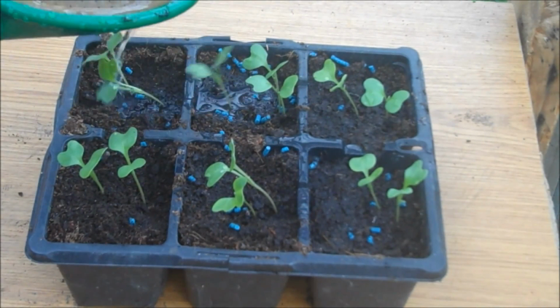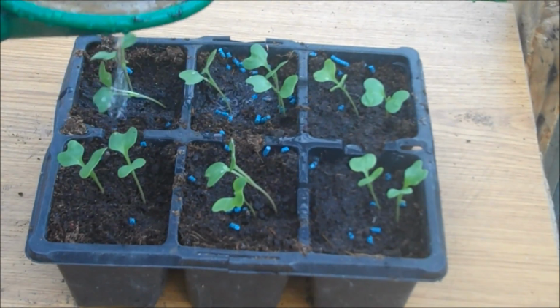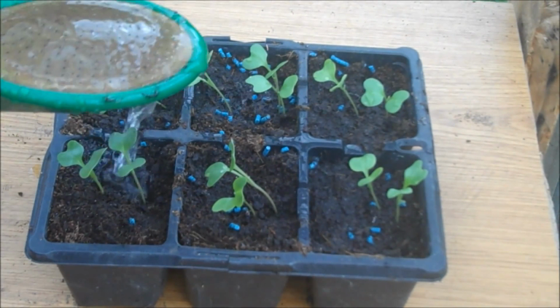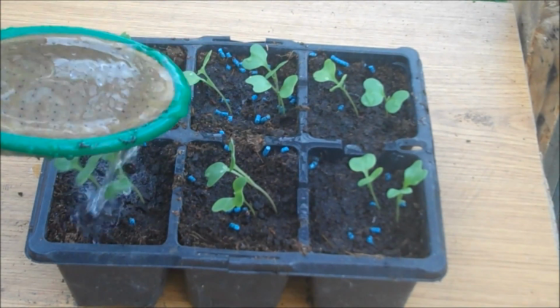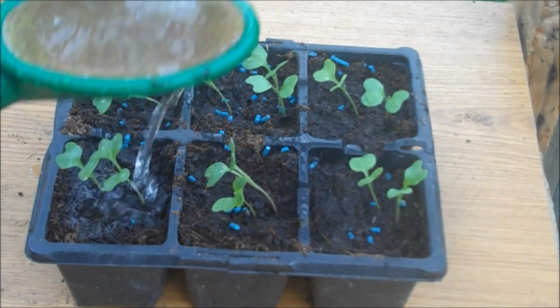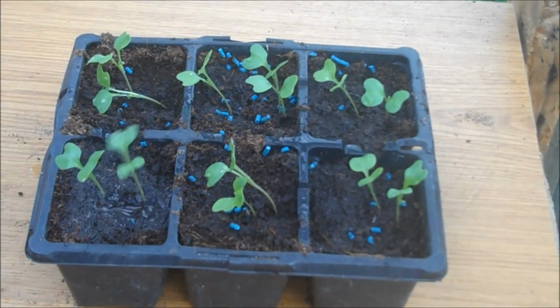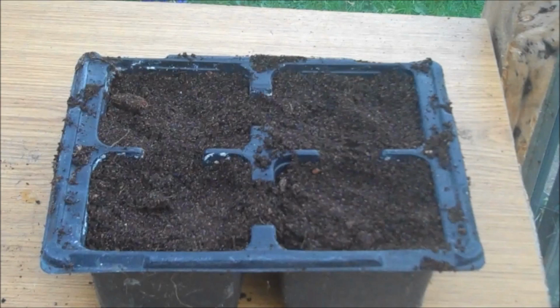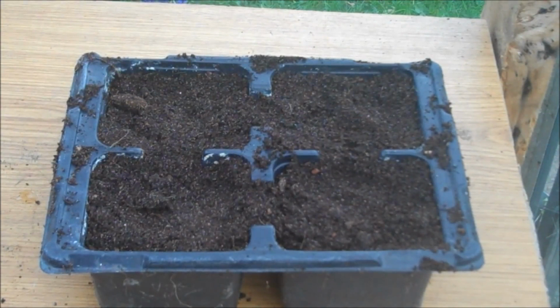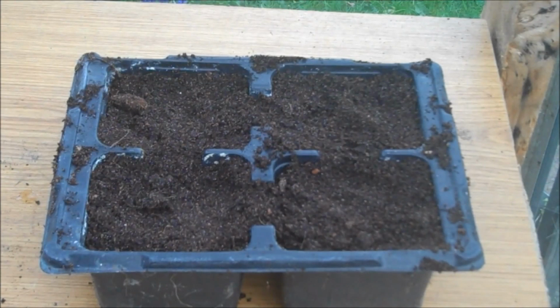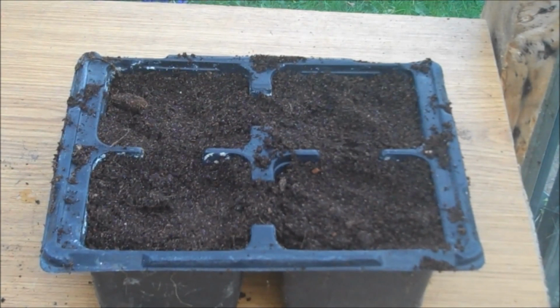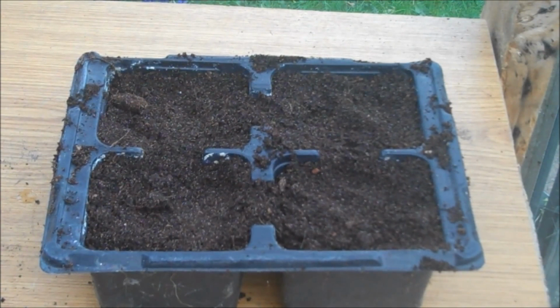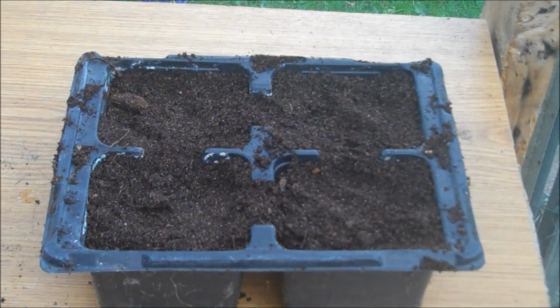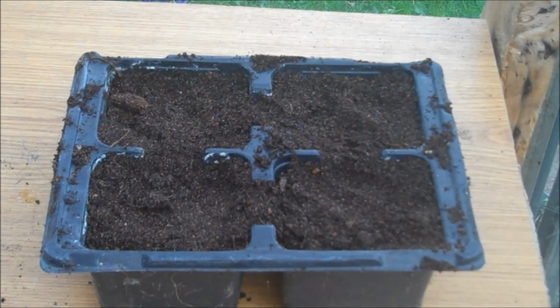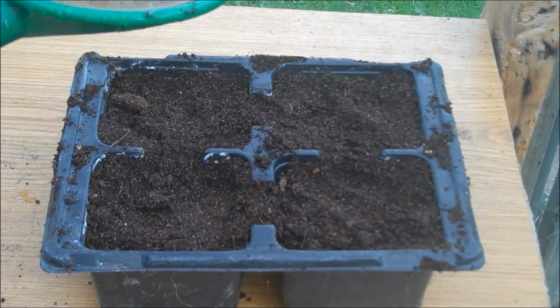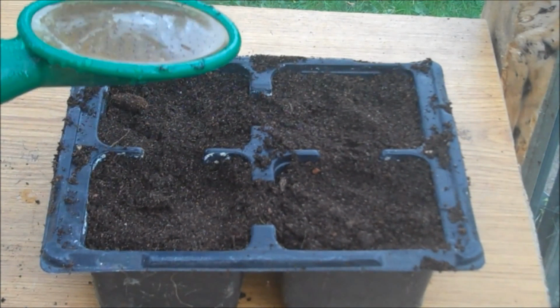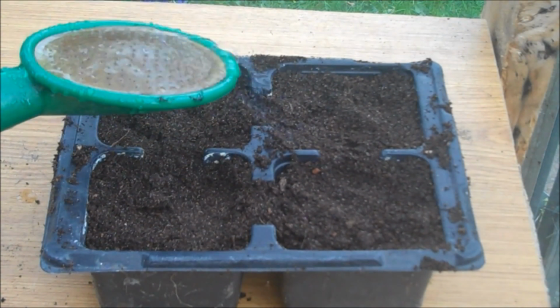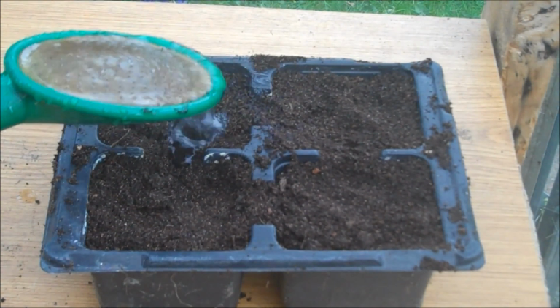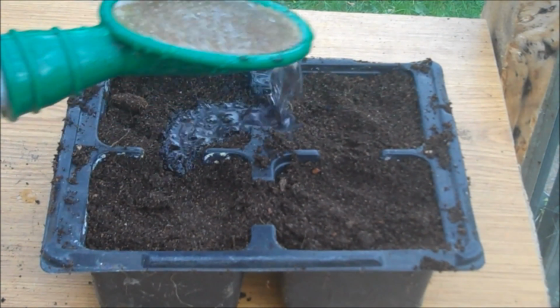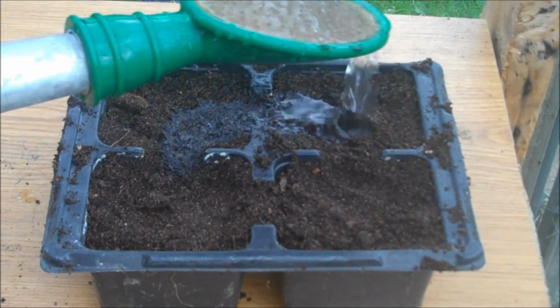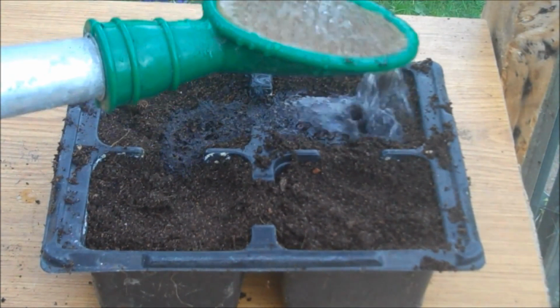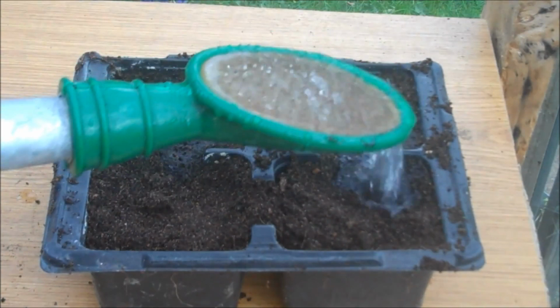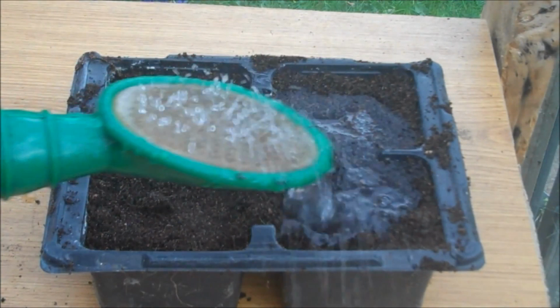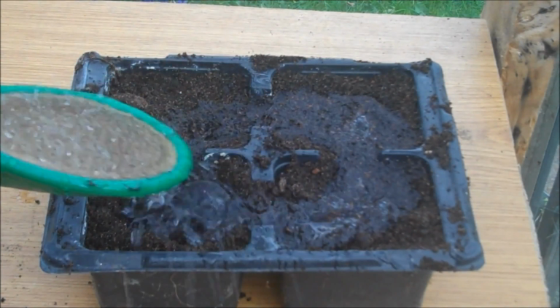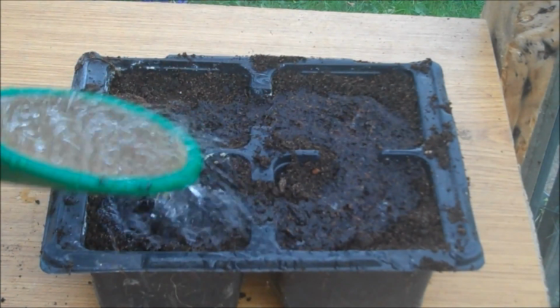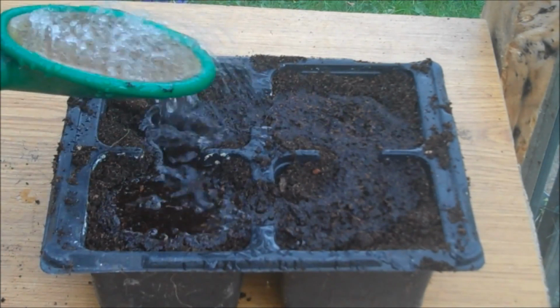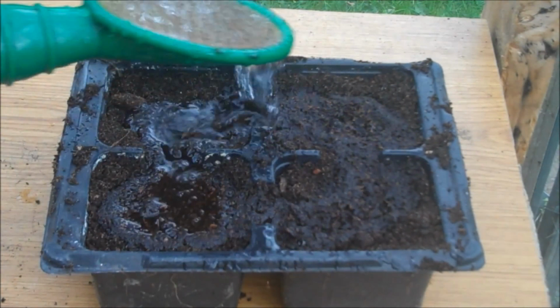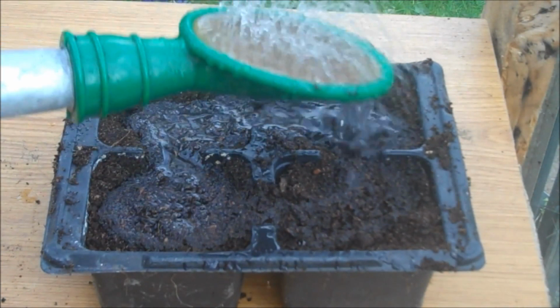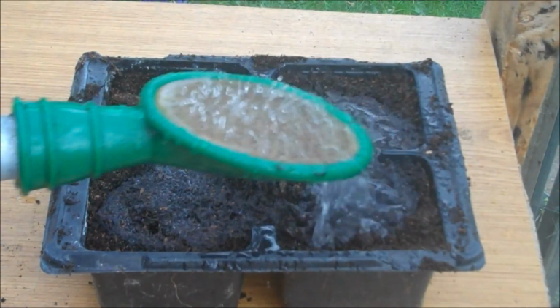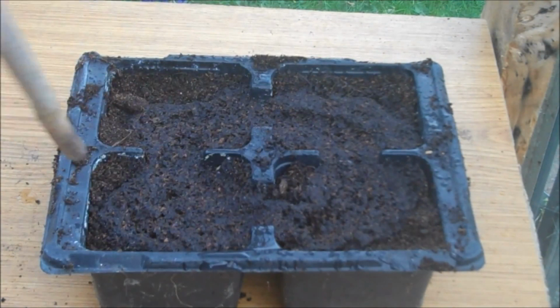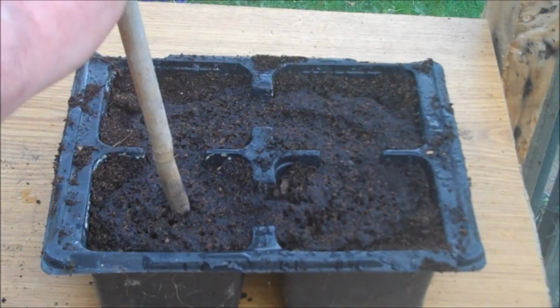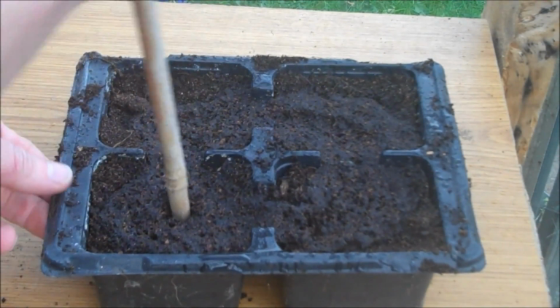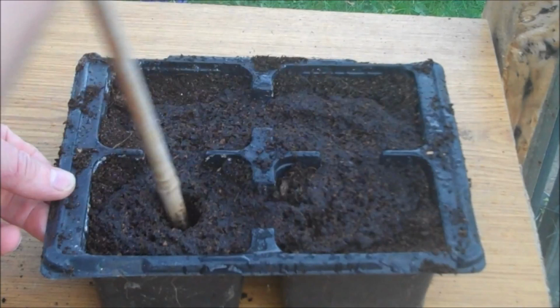Water the plants to make their roots moist, then fill another tray with compost as you did at the beginning. Water the new tray then prepare a hole ready to accept the roots of the transplanted plant.